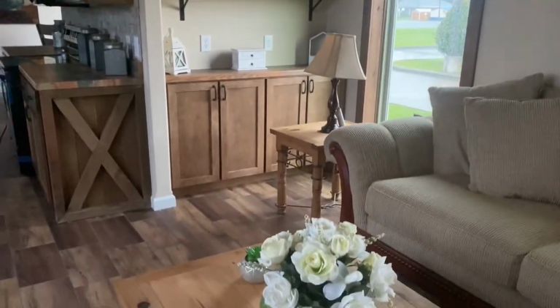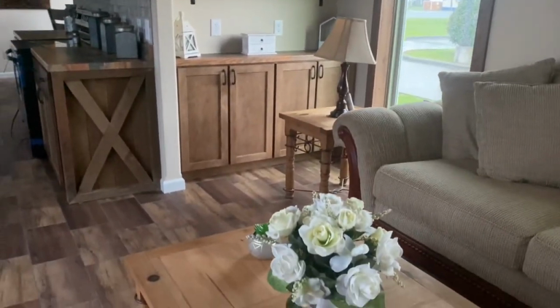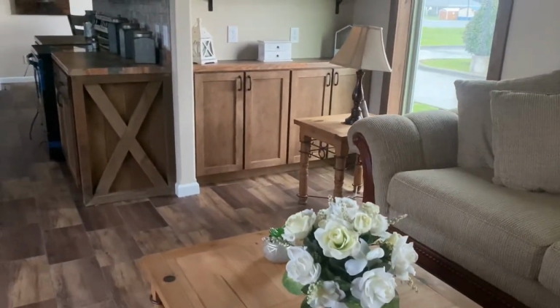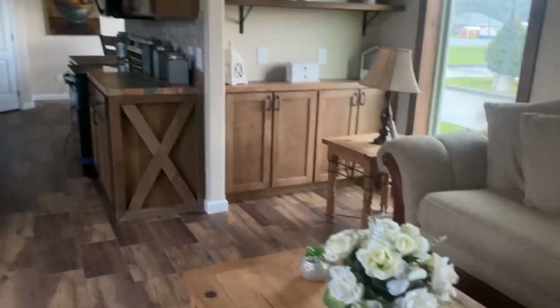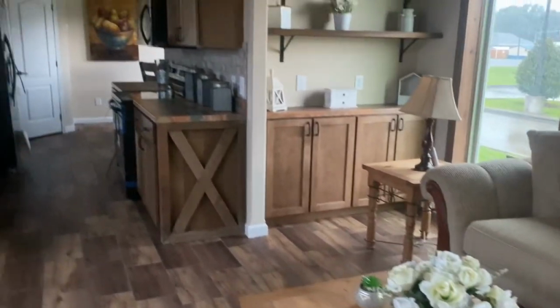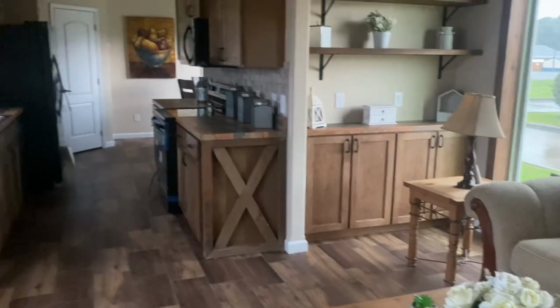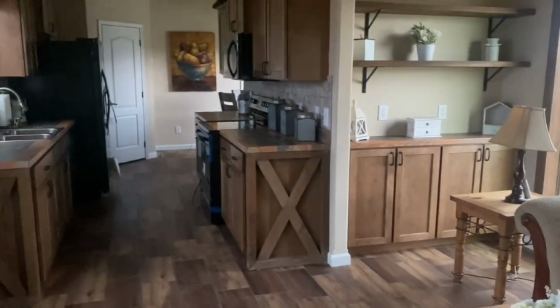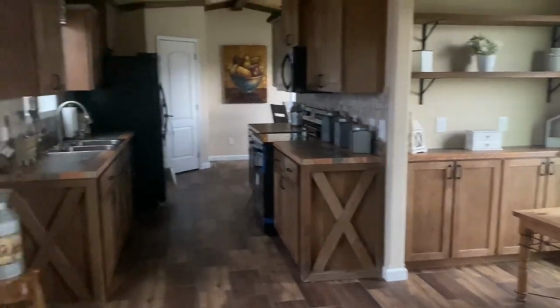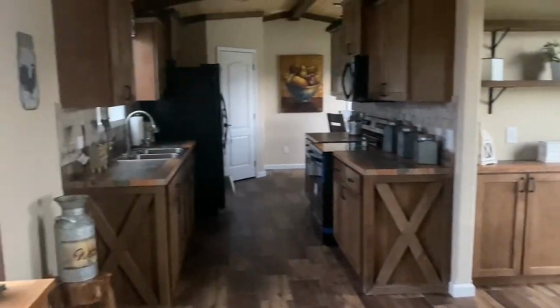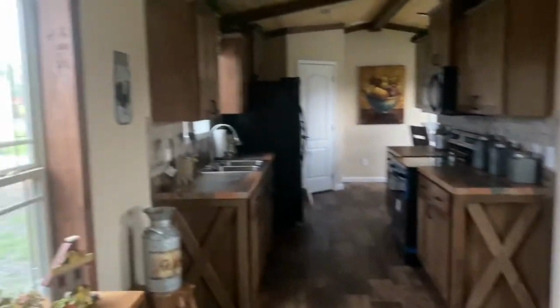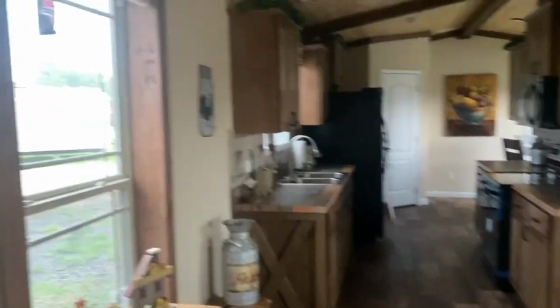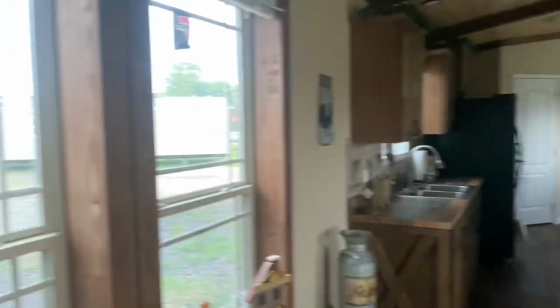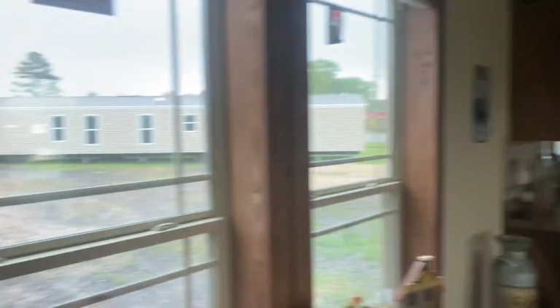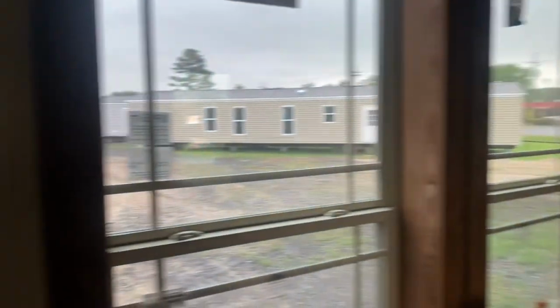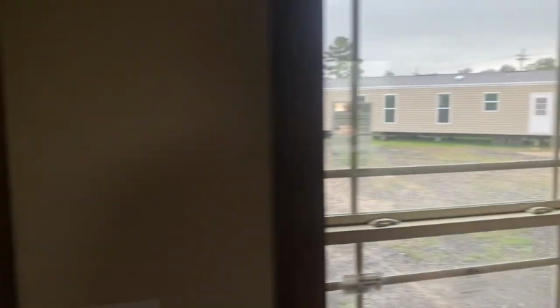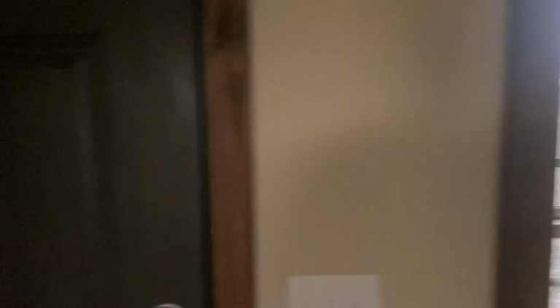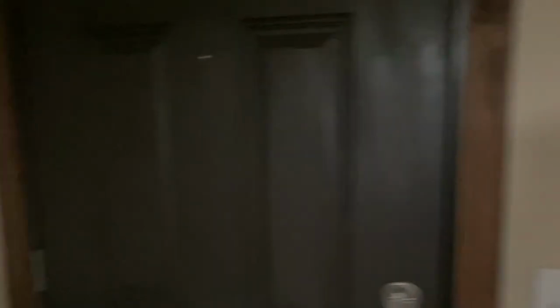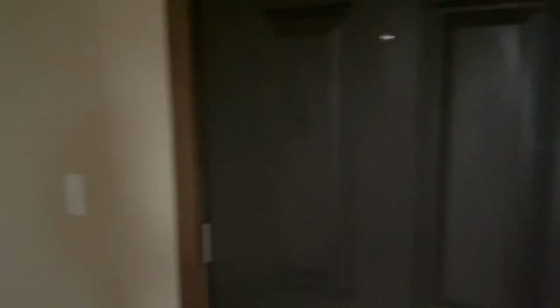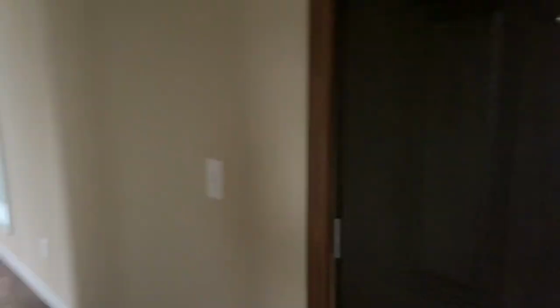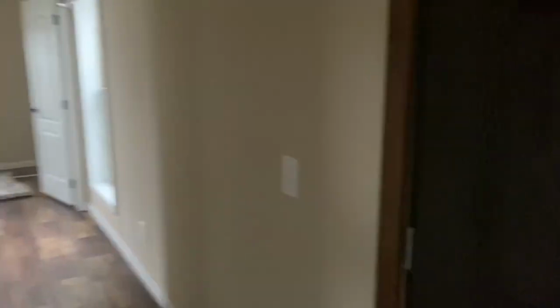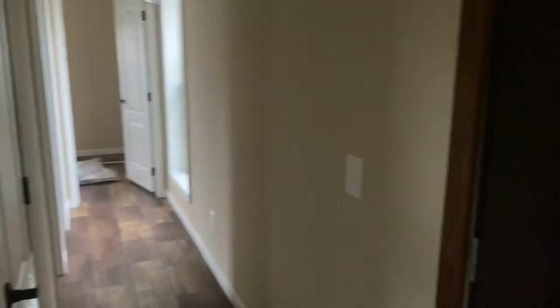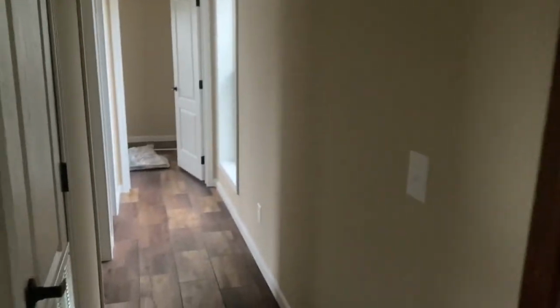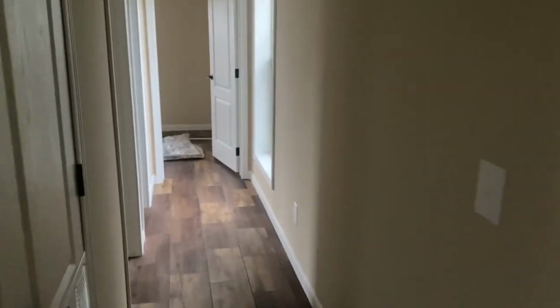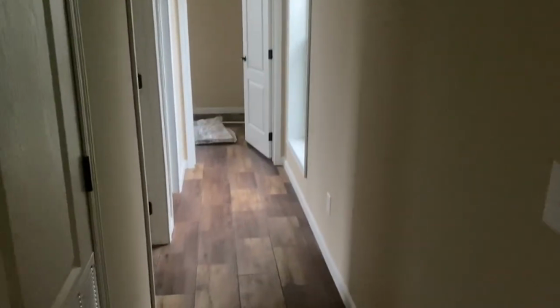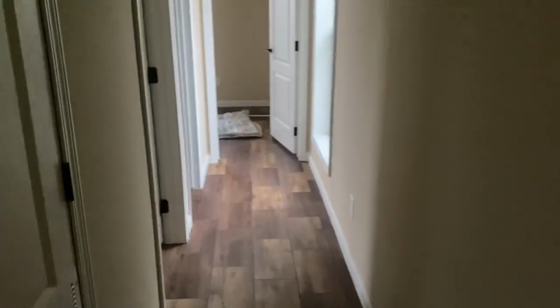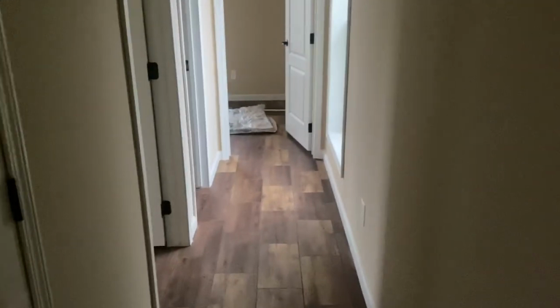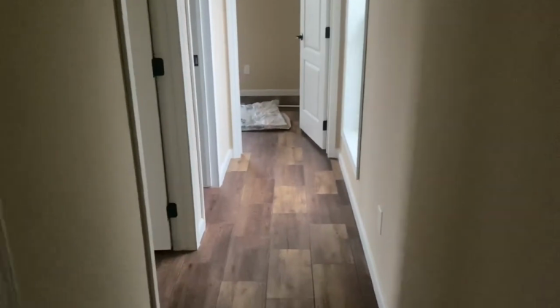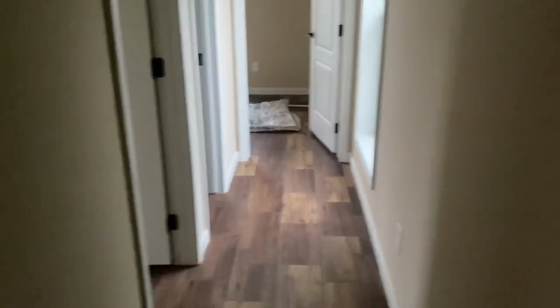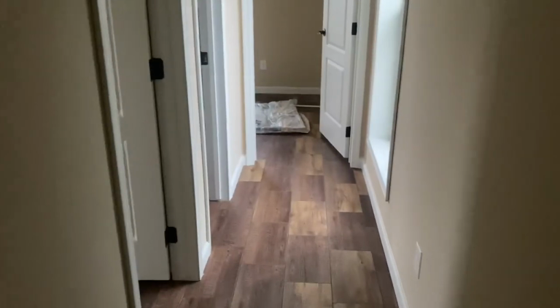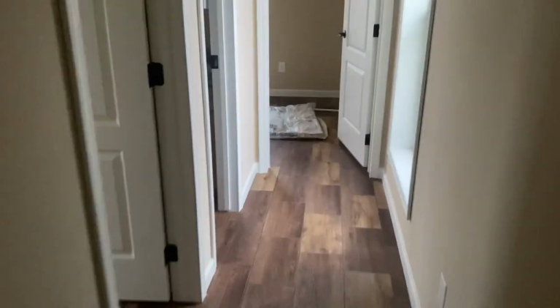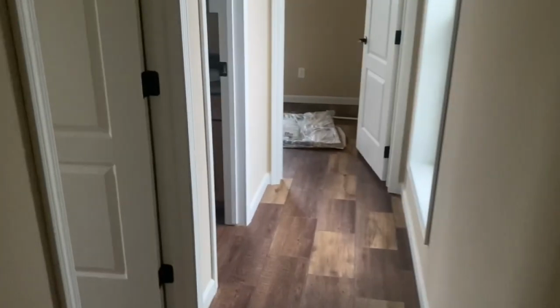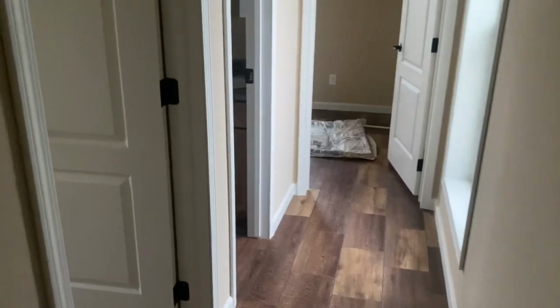Deer Valley uses solid wood construction. You've got two-by-six outer walls in the whole home, interior walls two-by-four, two-by-eight floor joists, and they're all set at 16-inch centers.